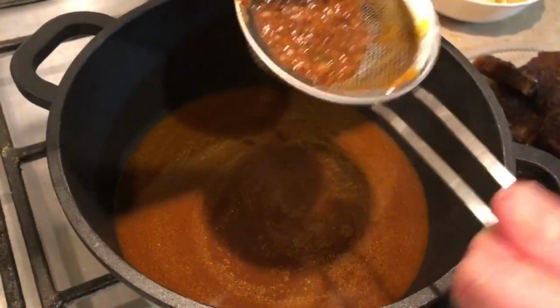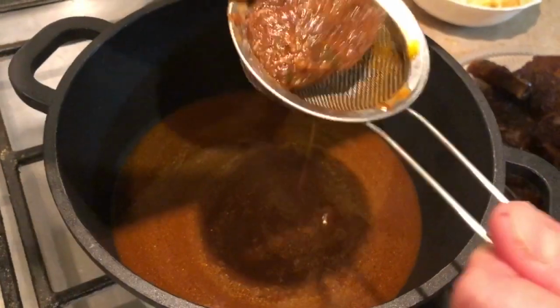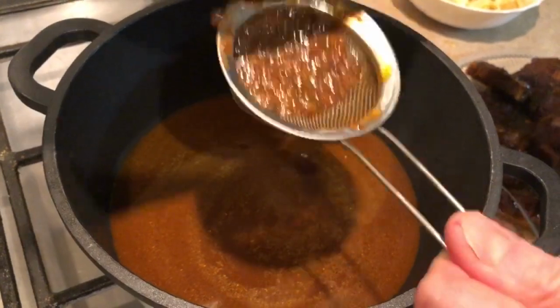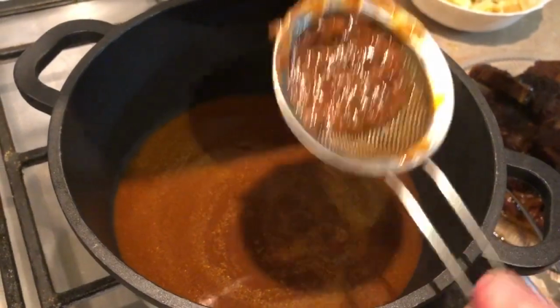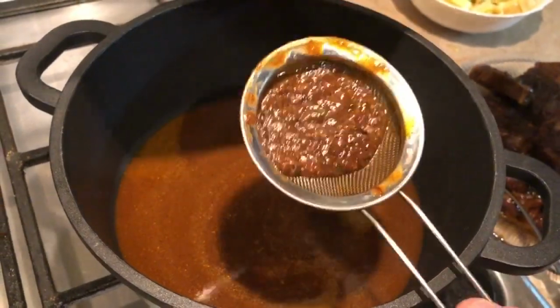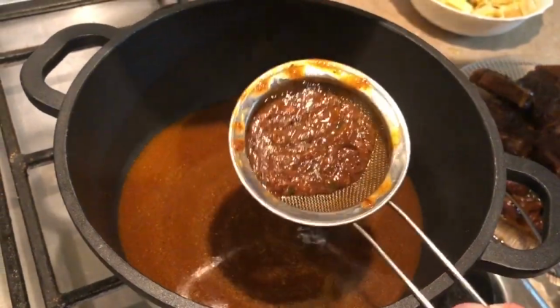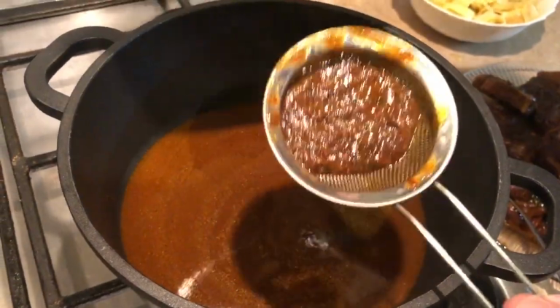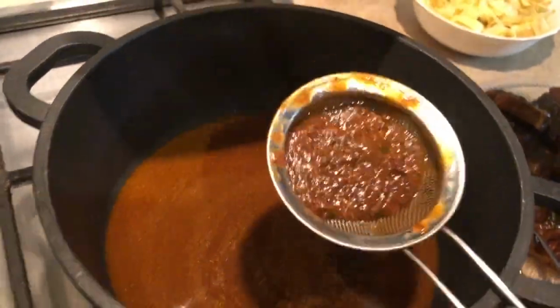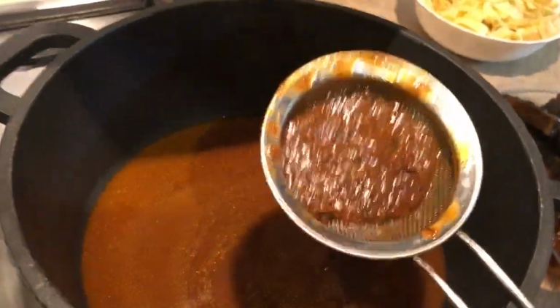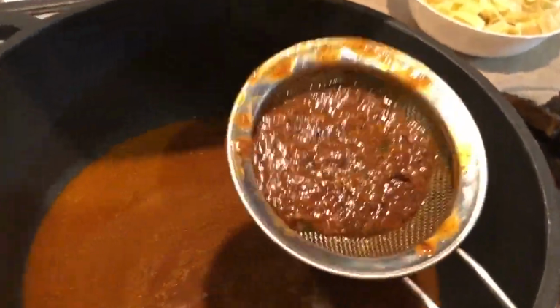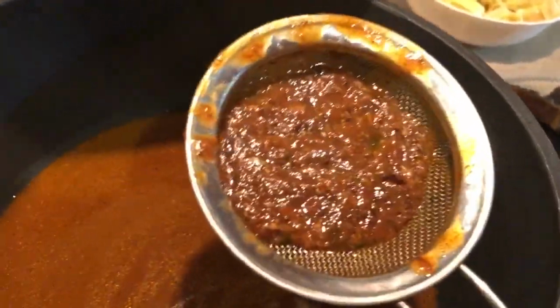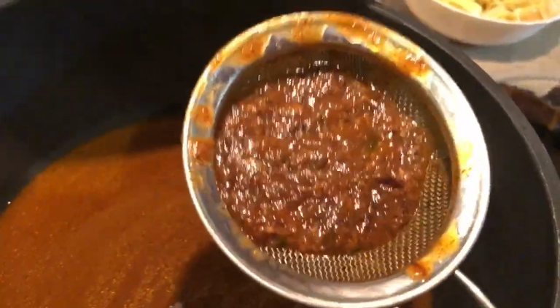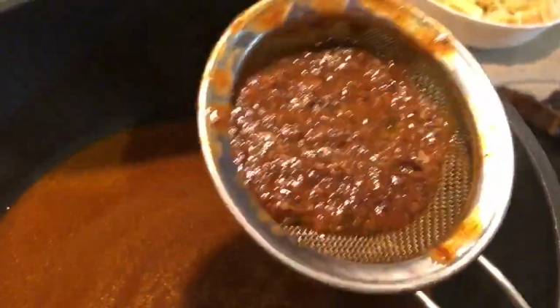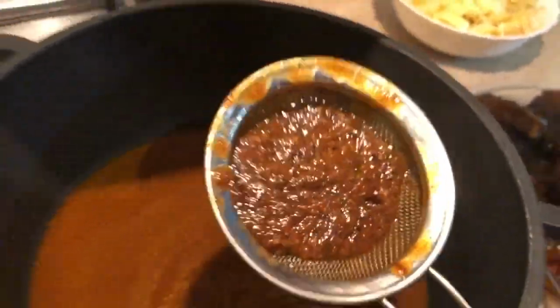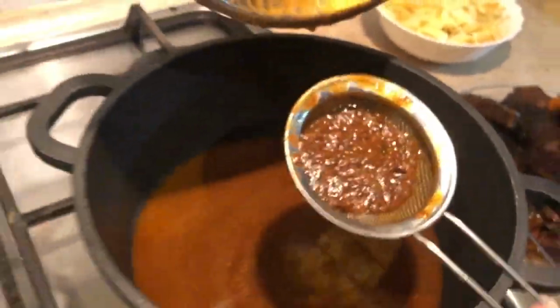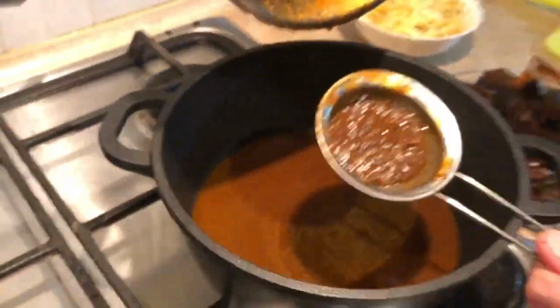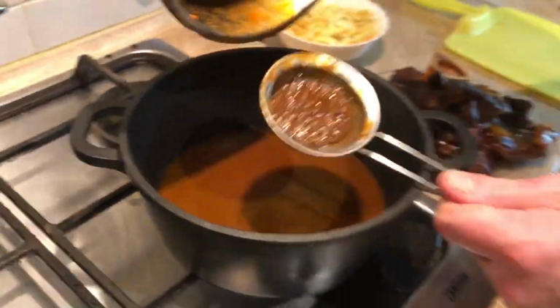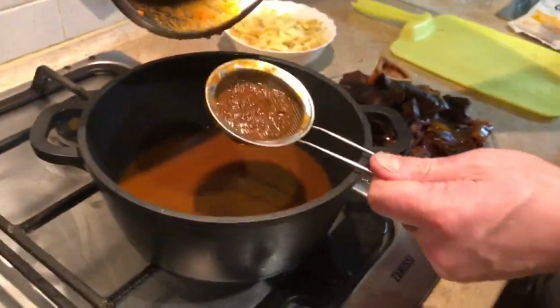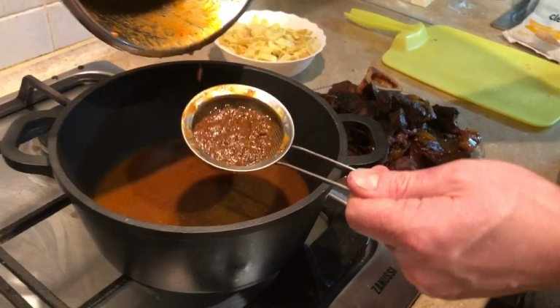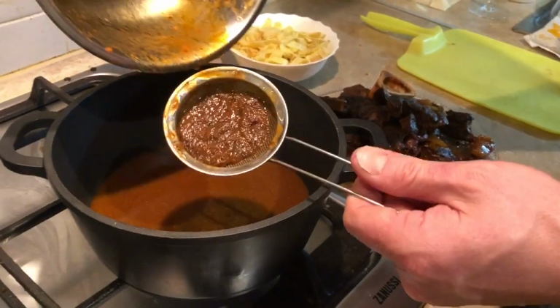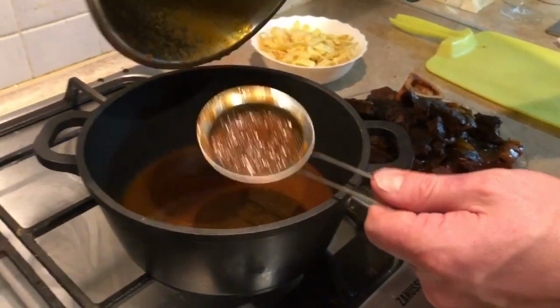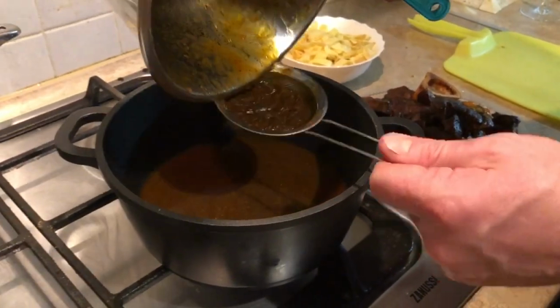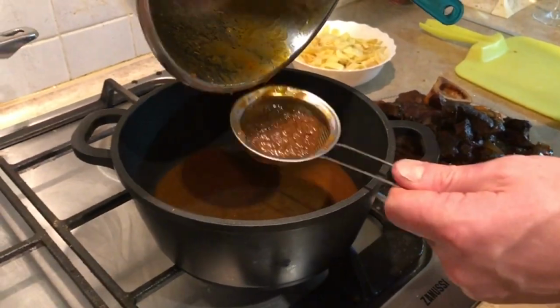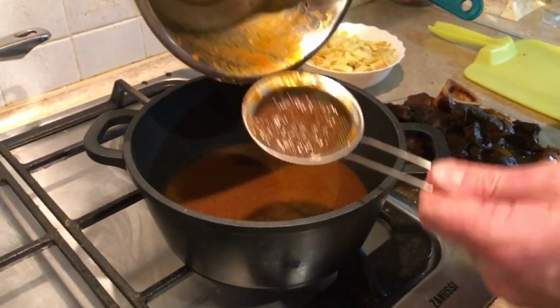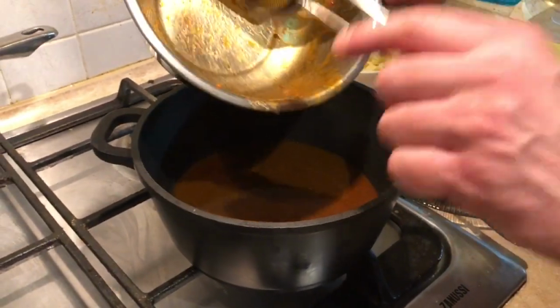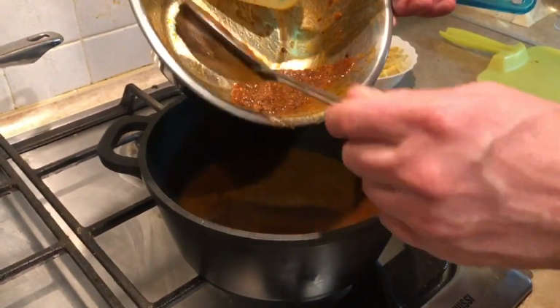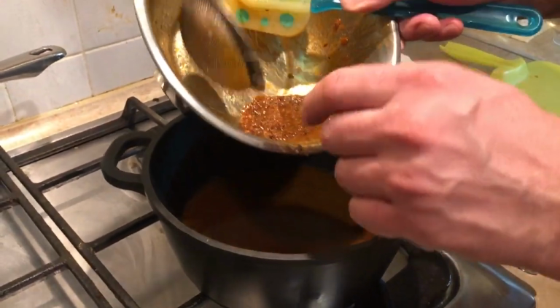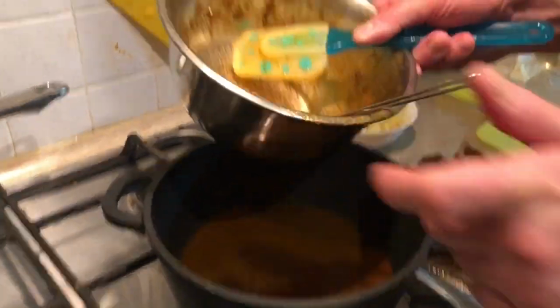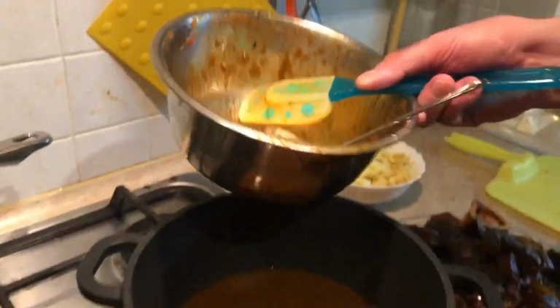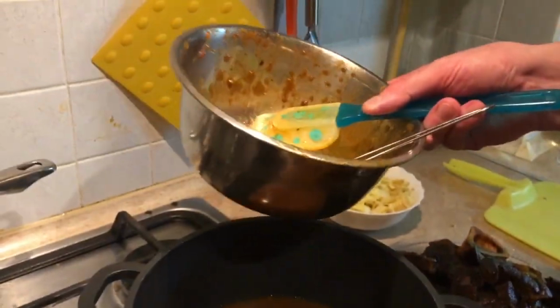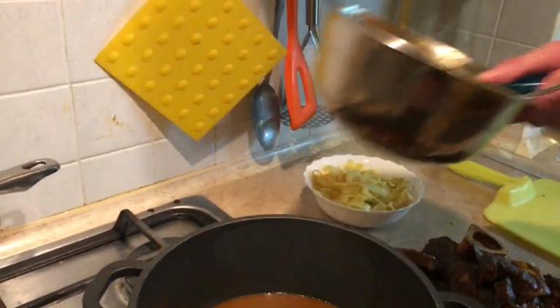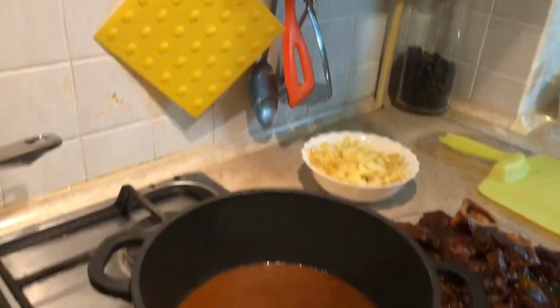As you can see, there's still a little bit of something left in the sieve and we're just going to drop that back in — we don't need to keep it.